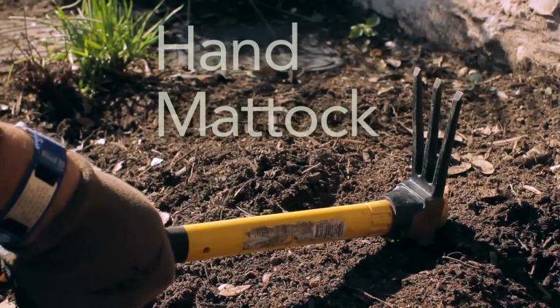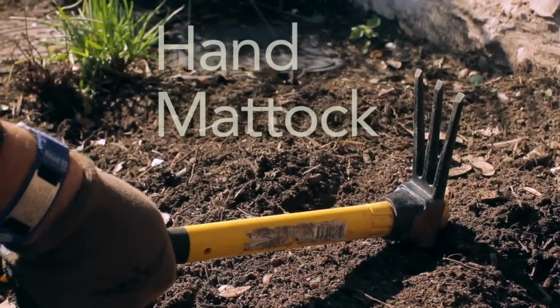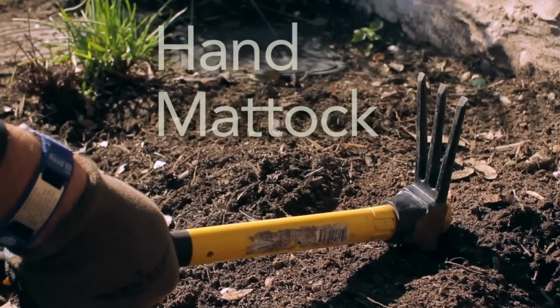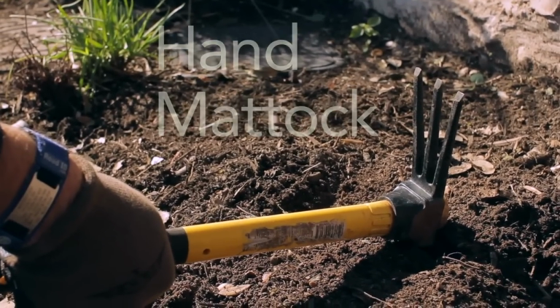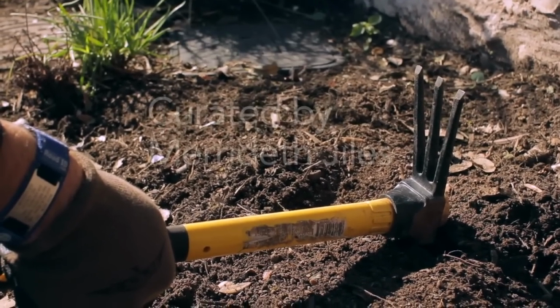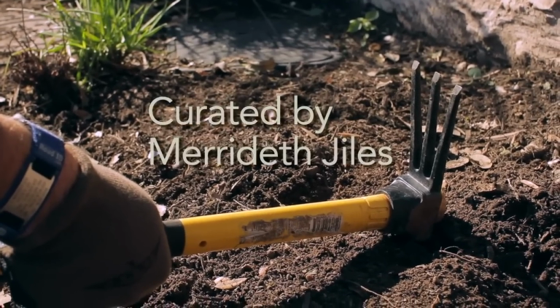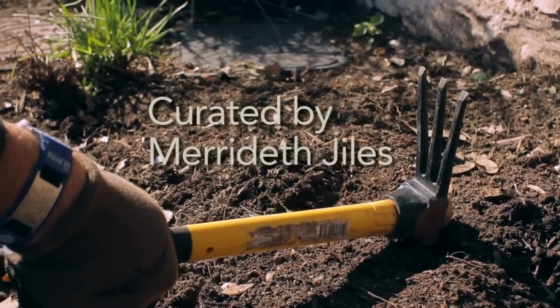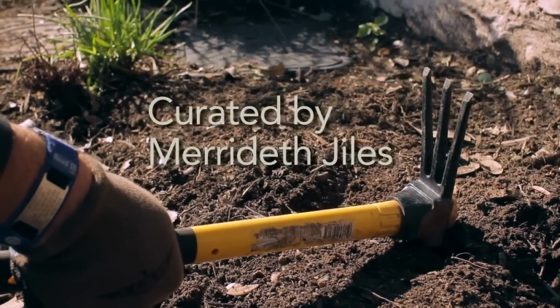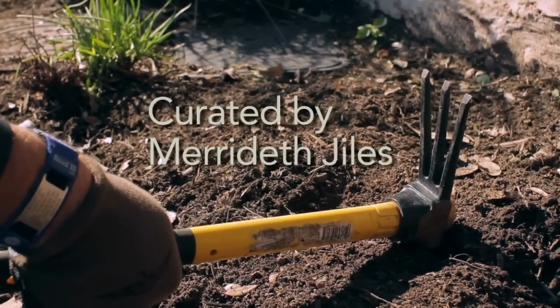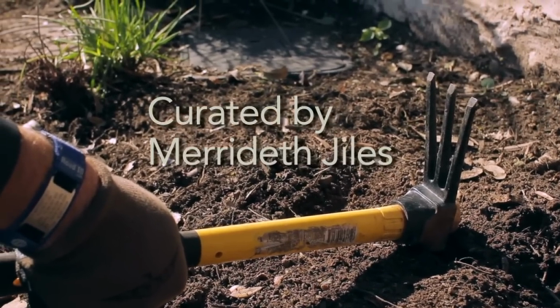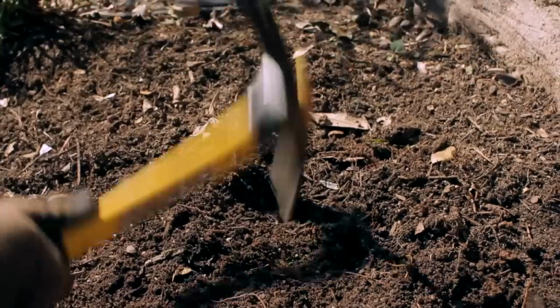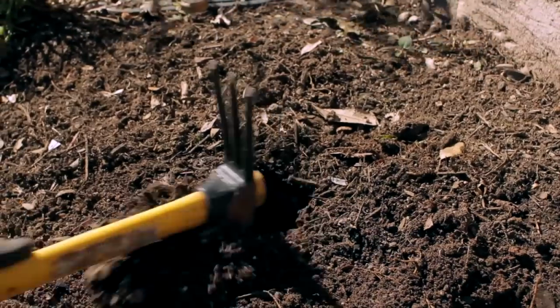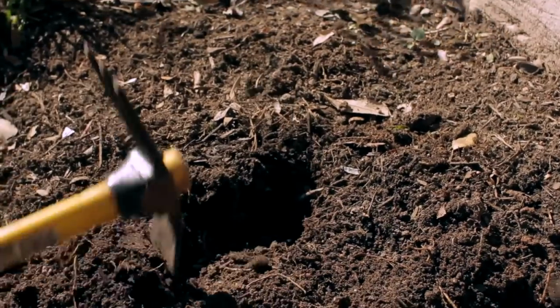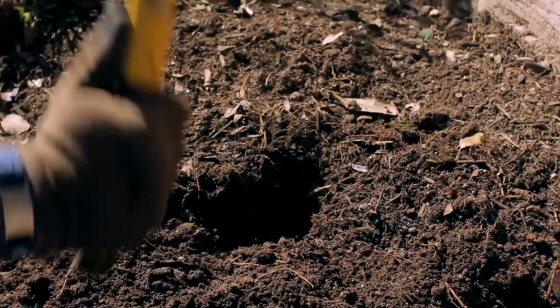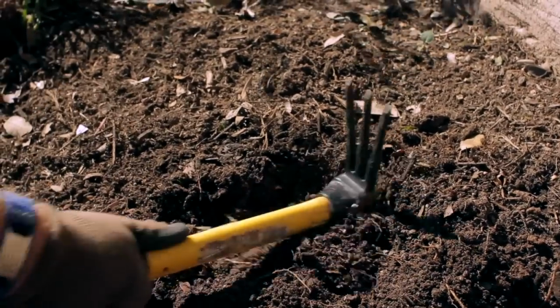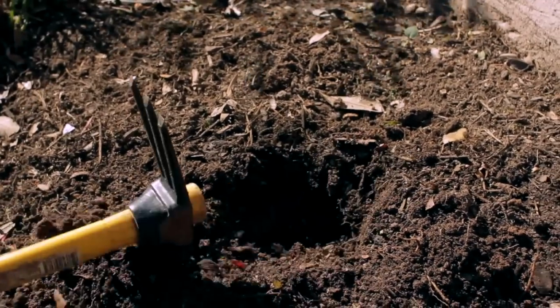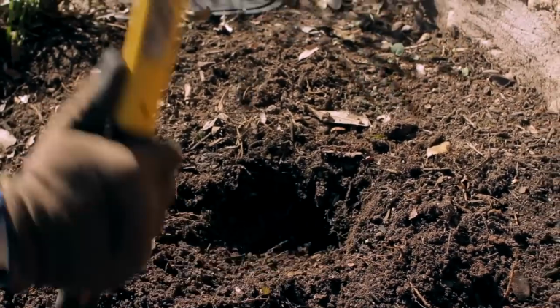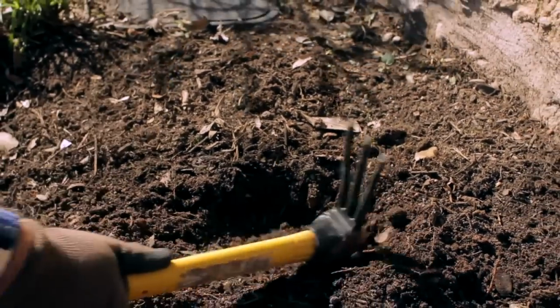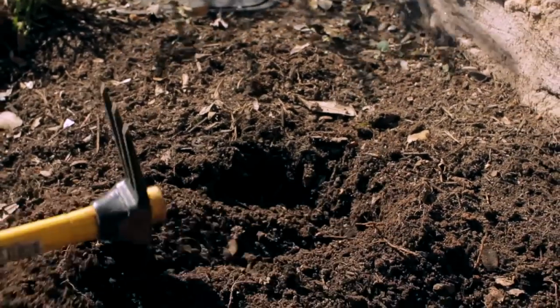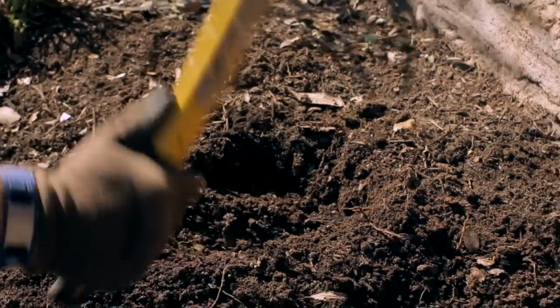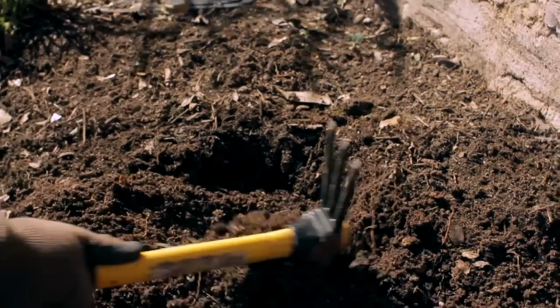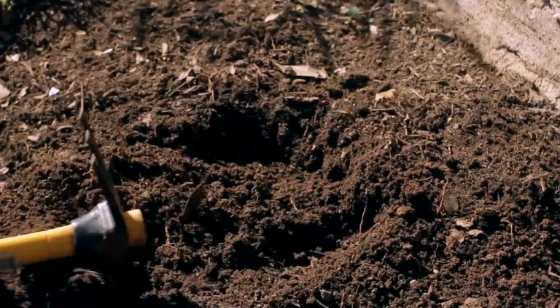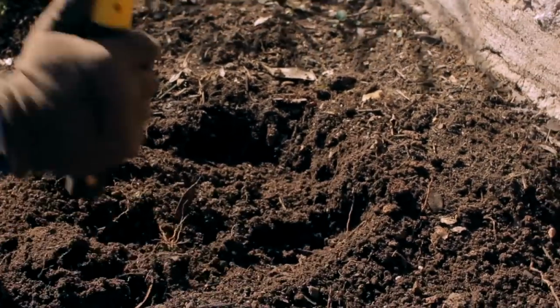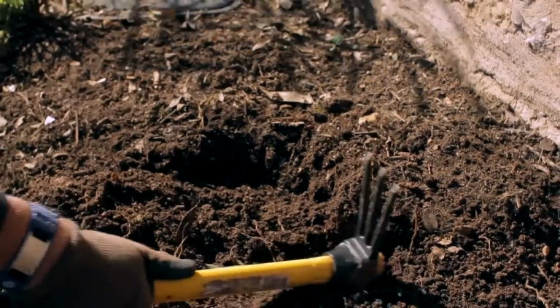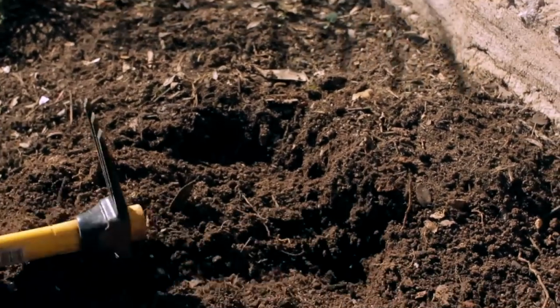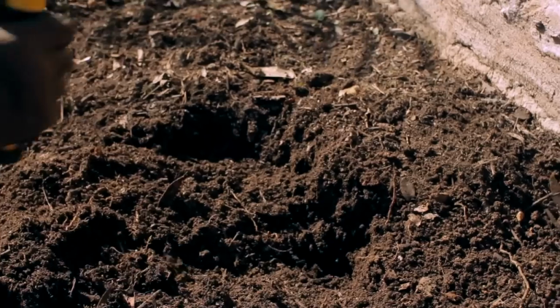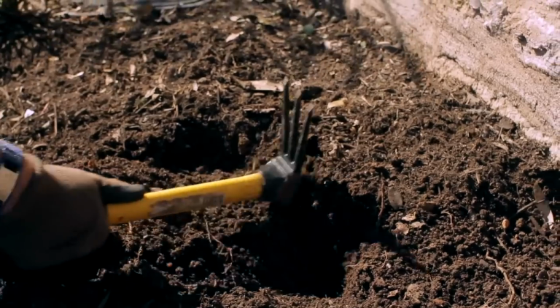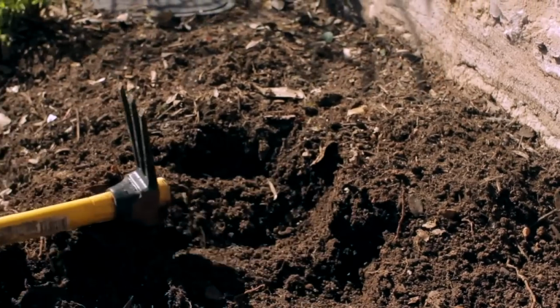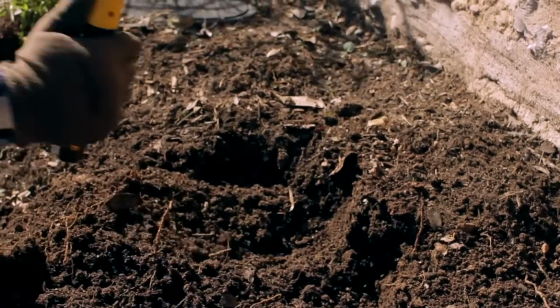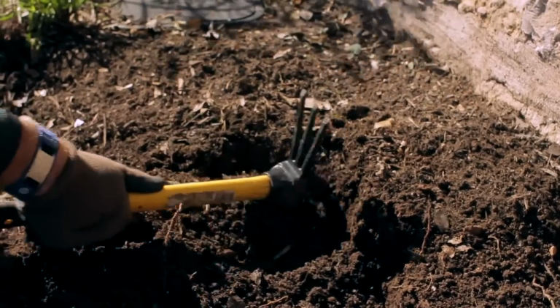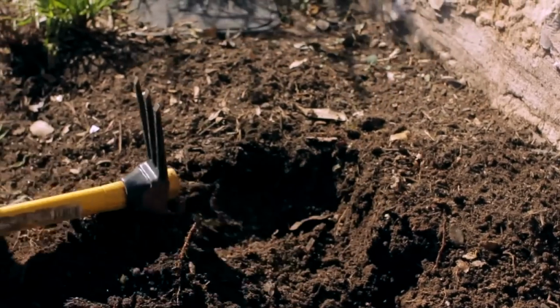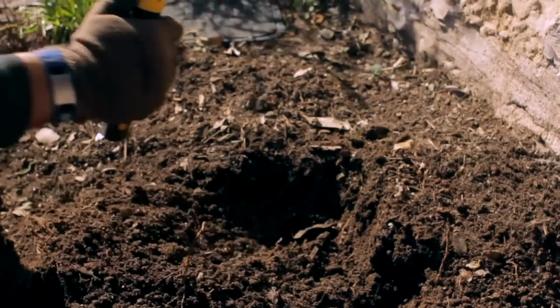Before starting, be sure your tools are clean and in good working order. A hand mattock is a tool used to cultivate the soil in a relatively small area, generally for flower beds or a vegetable garden.